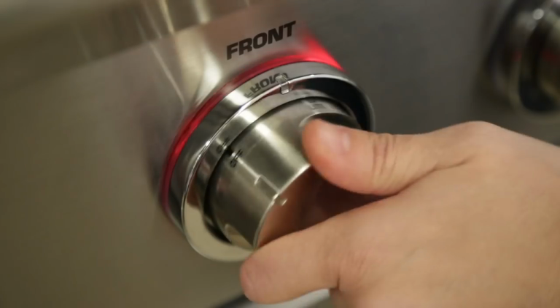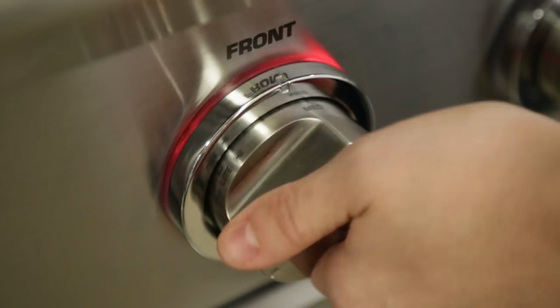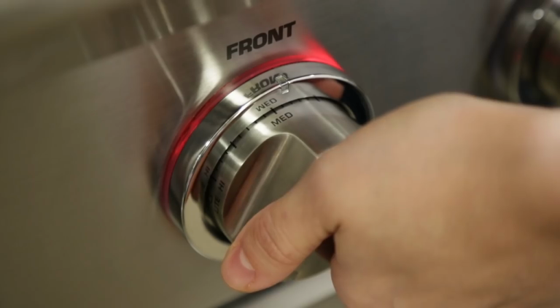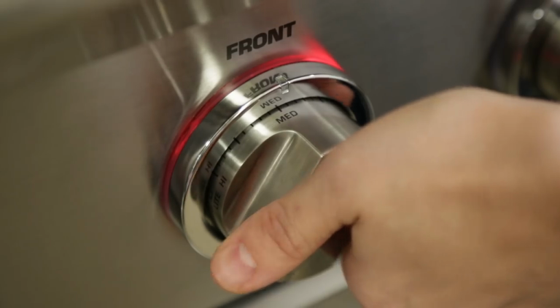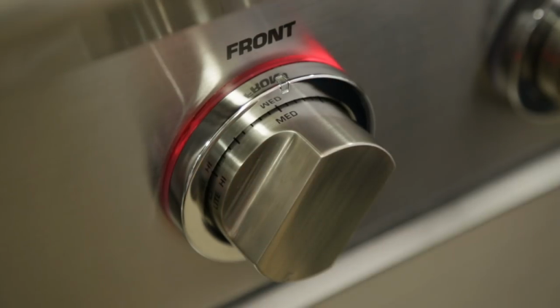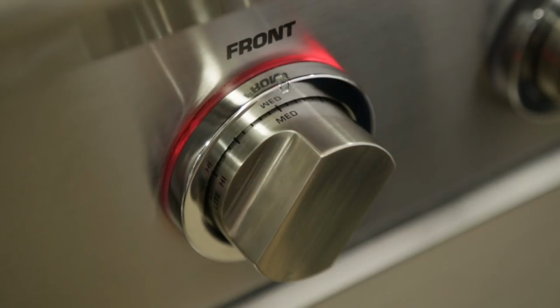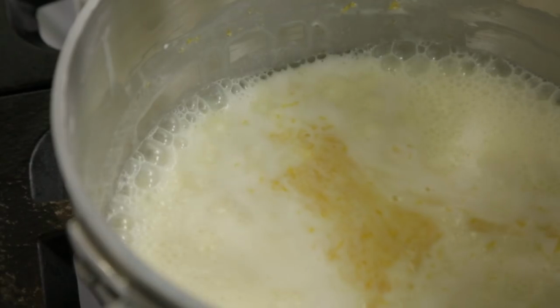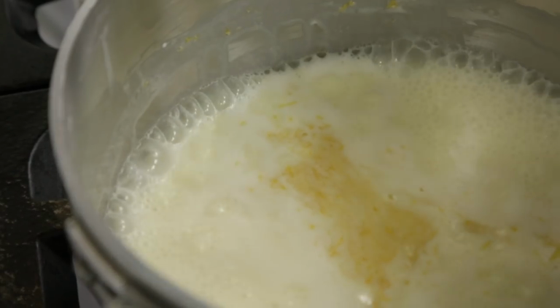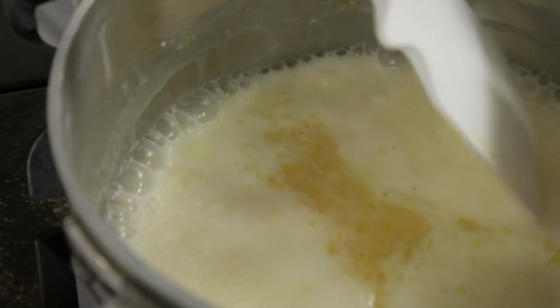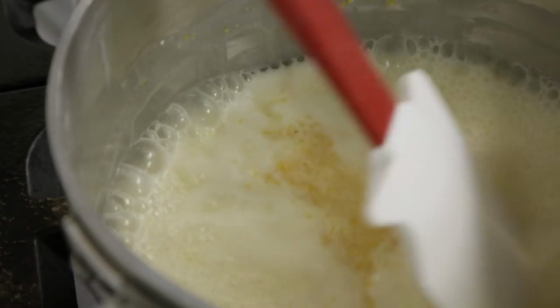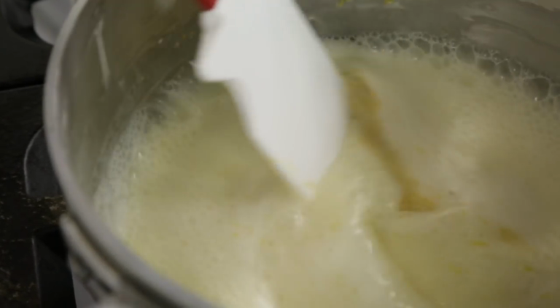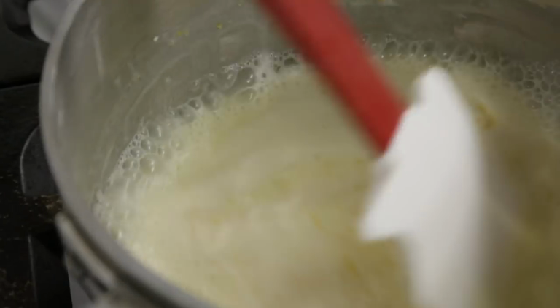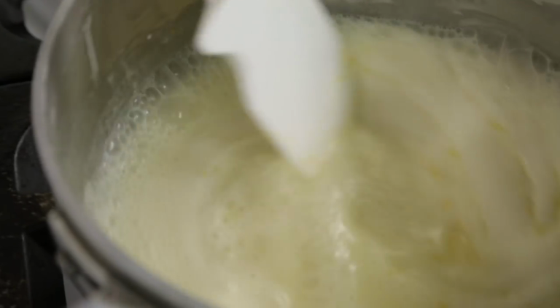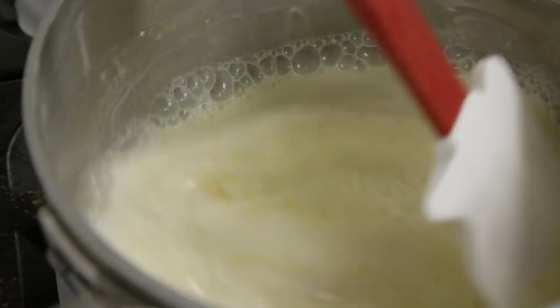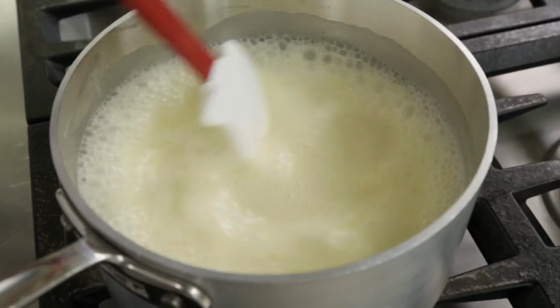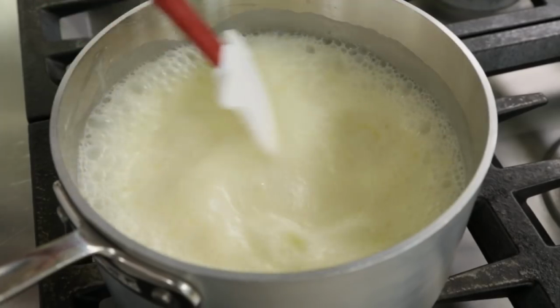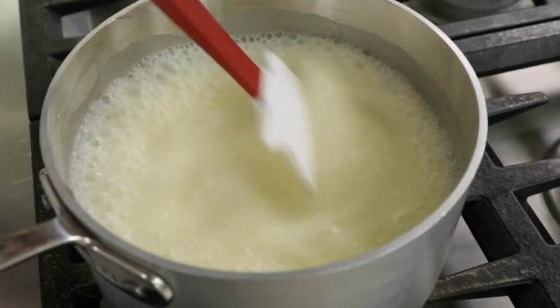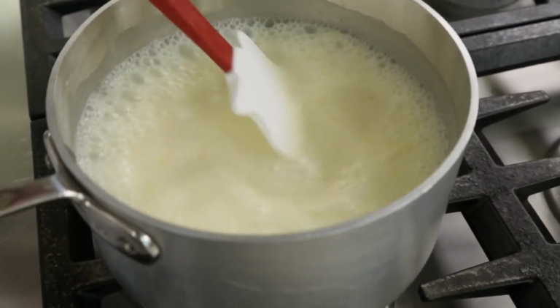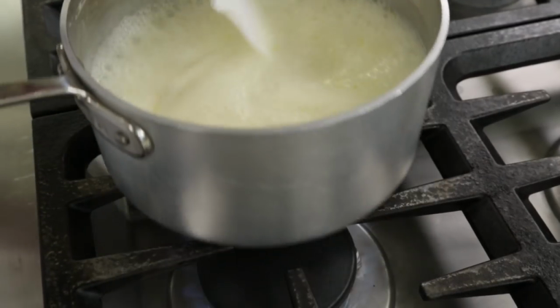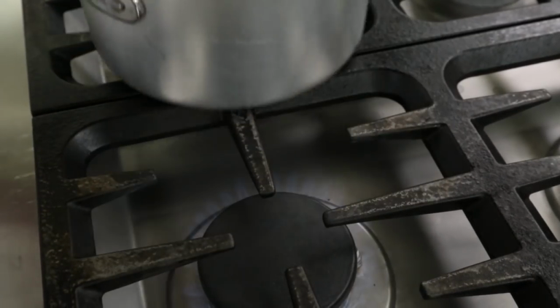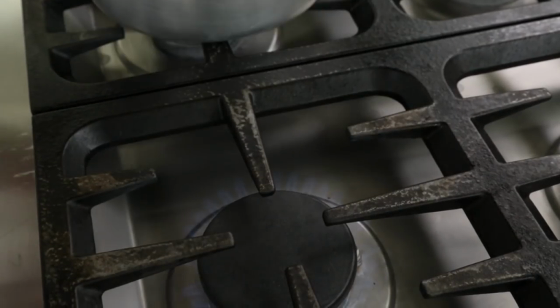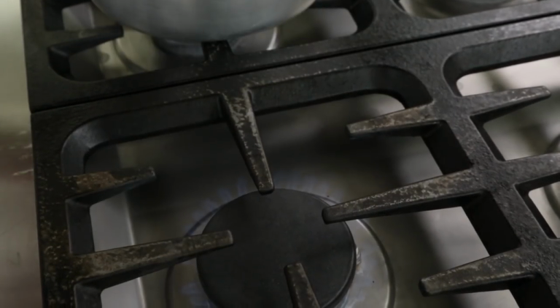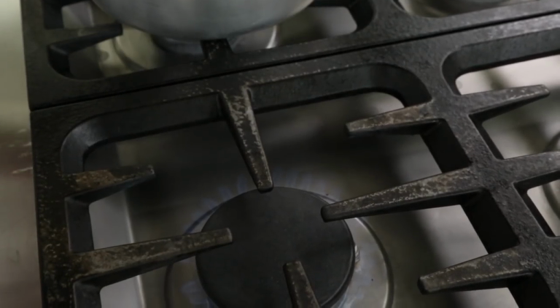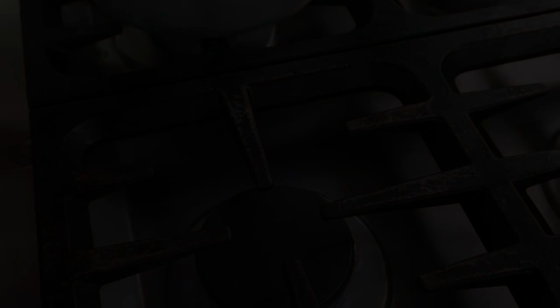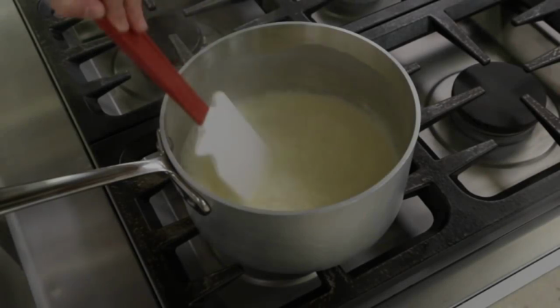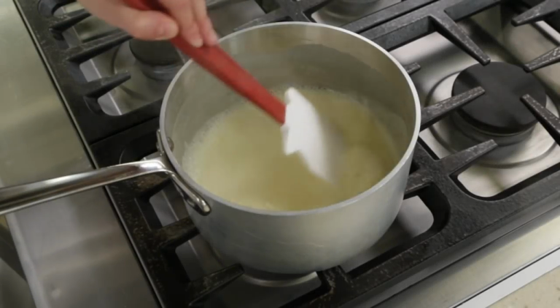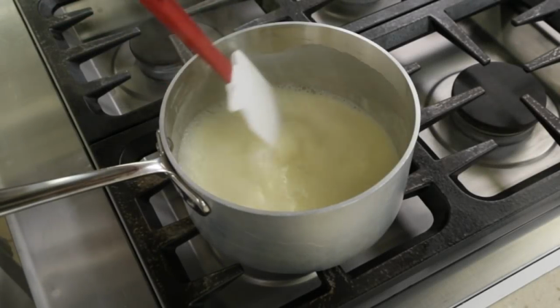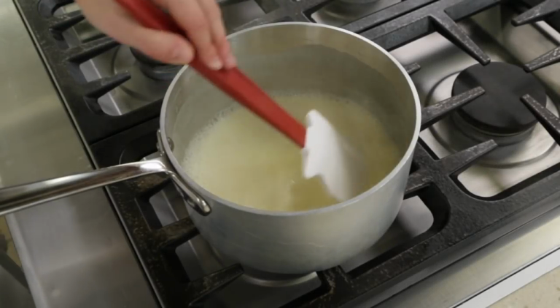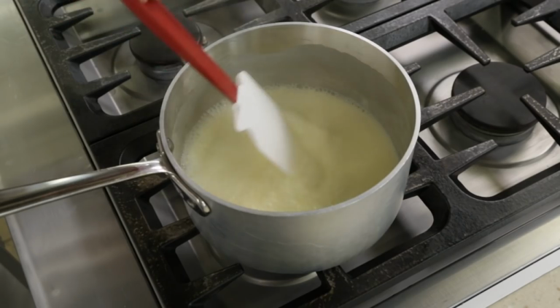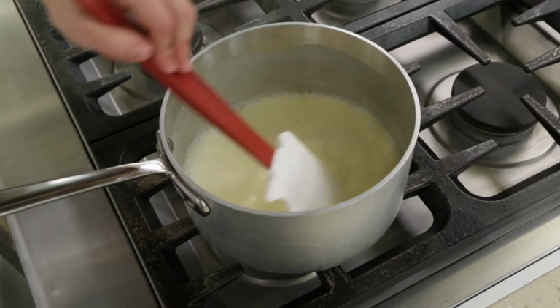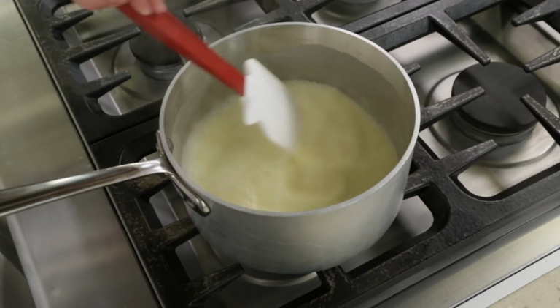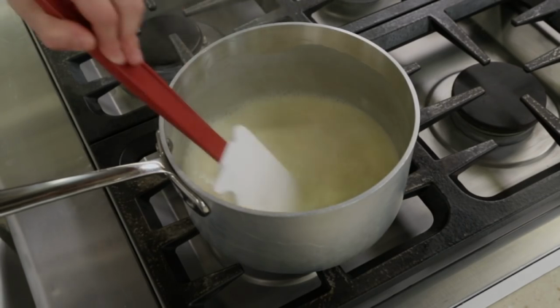Place over medium heat and bring to a boil. Continue to boil, stirring frequently to dissolve the sugar. If the mixture begins to boil over, briefly remove it from the heat. Cook until the mixture is reduced to 2 cups, 8 to 12 minutes.